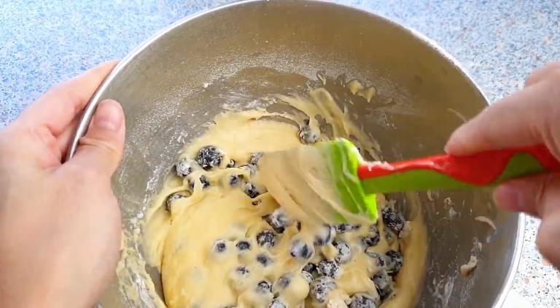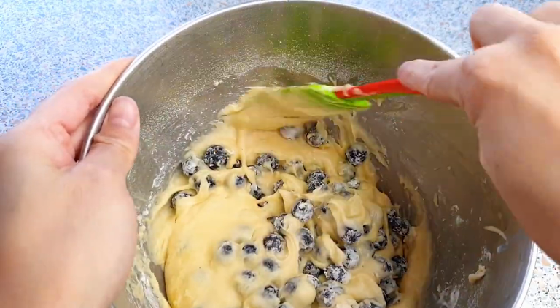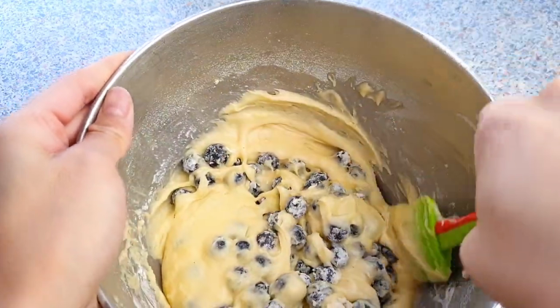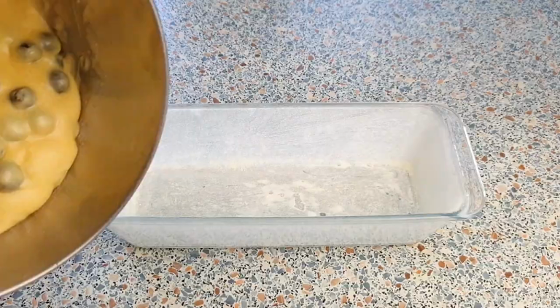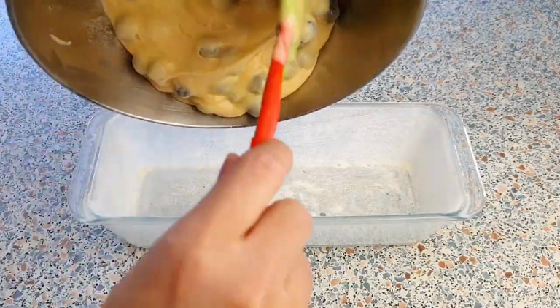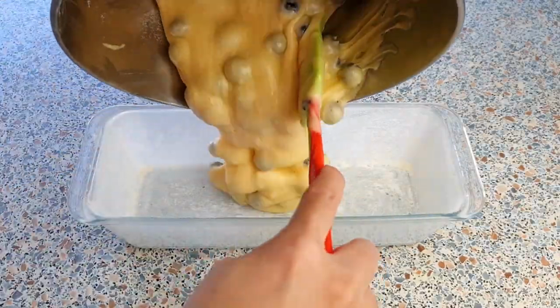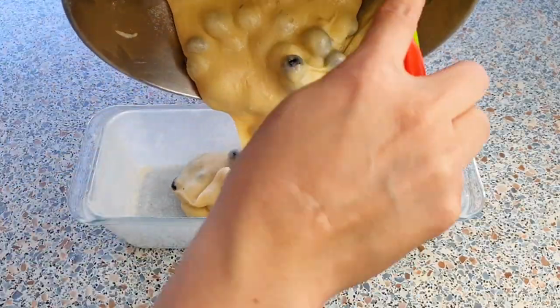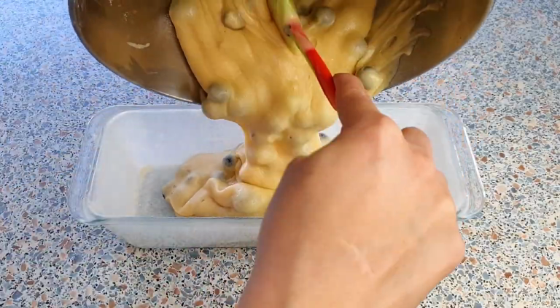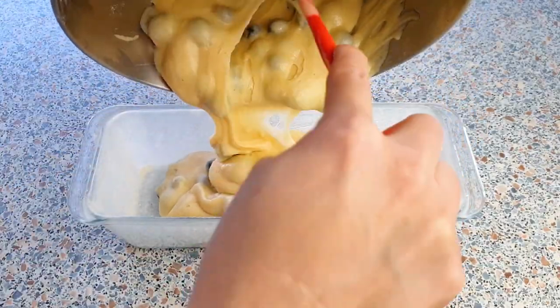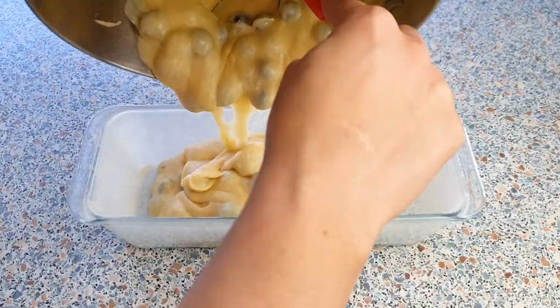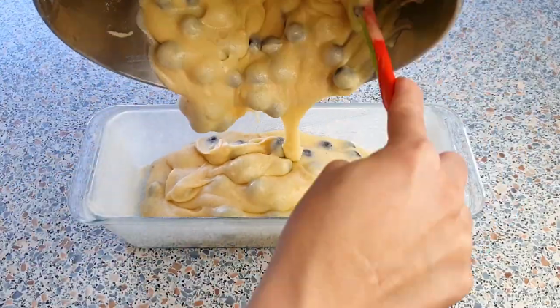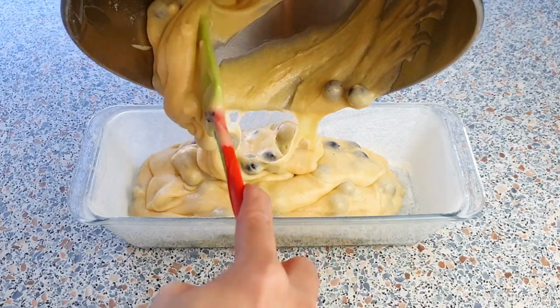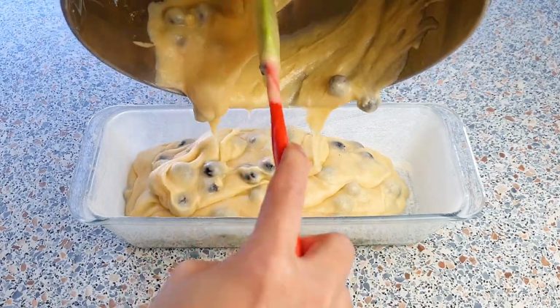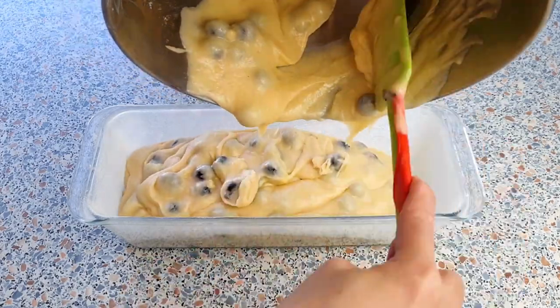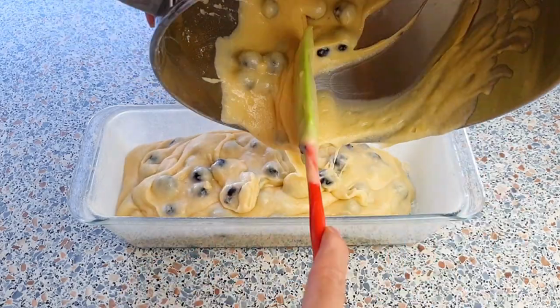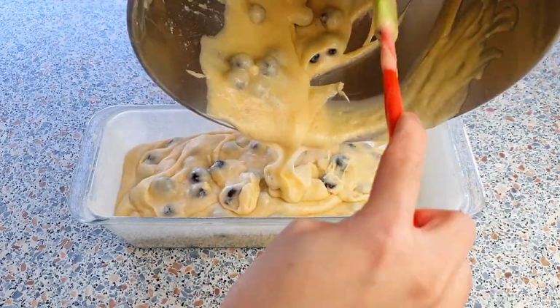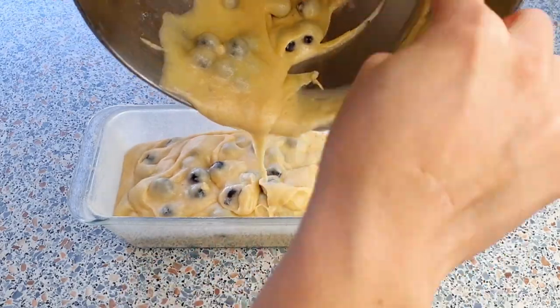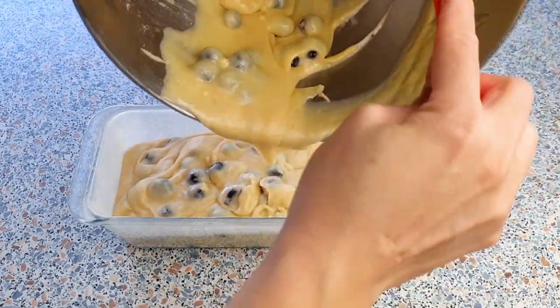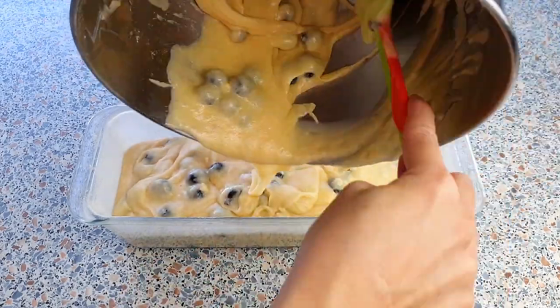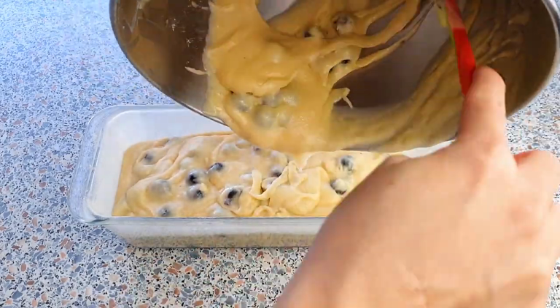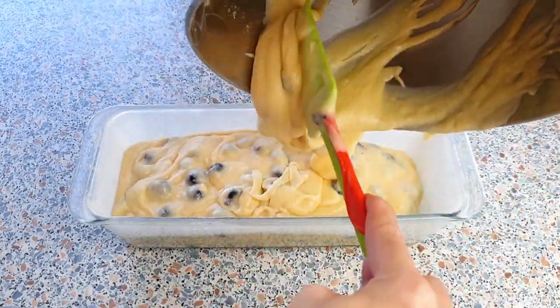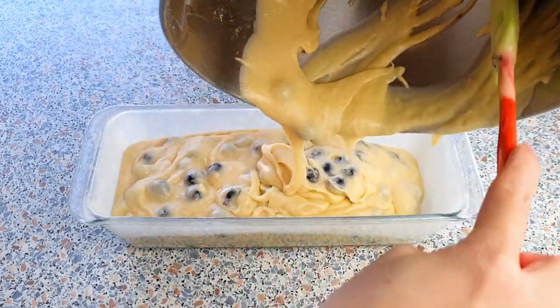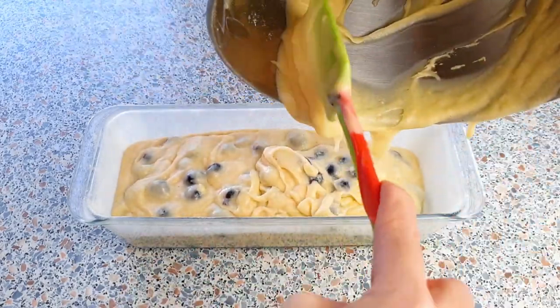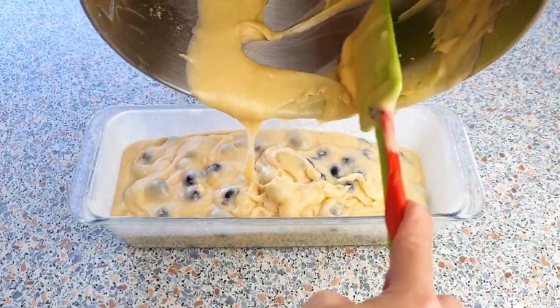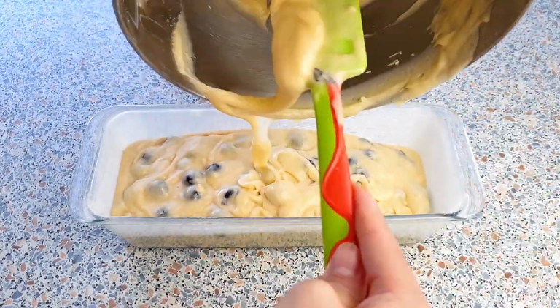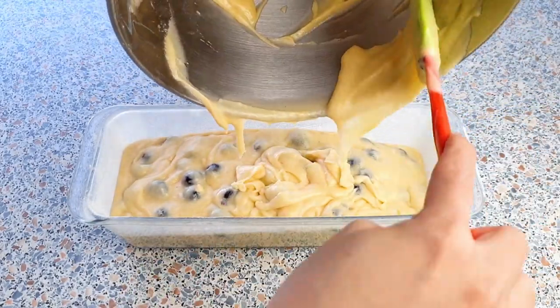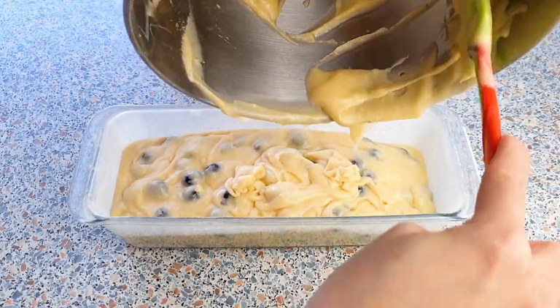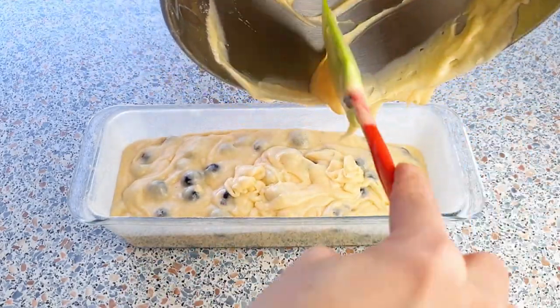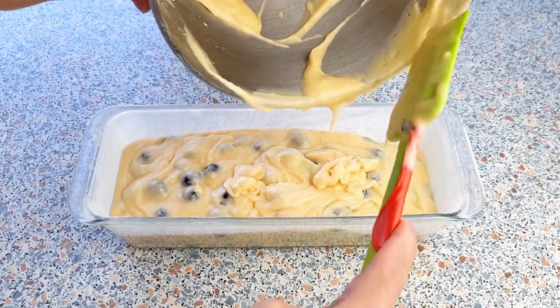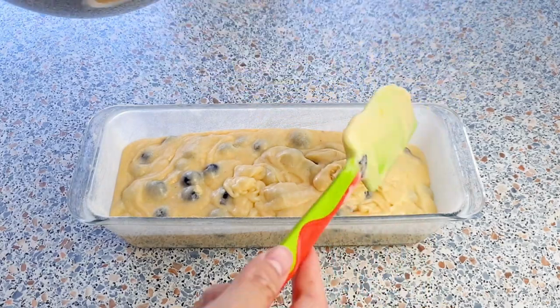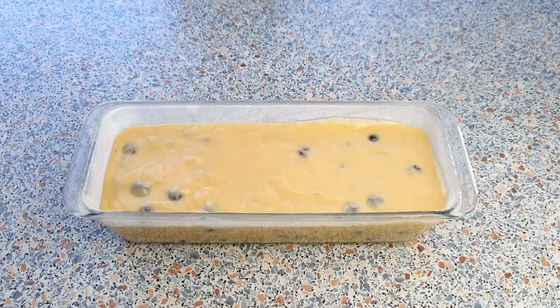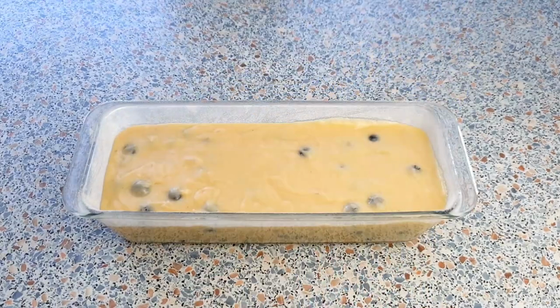Pour the mixture evenly into your prepared loaf pan and bake this for about 60 to 65 minutes, or until a toothpick inserted in the center comes out clean.